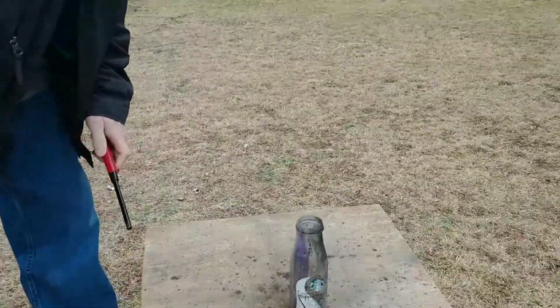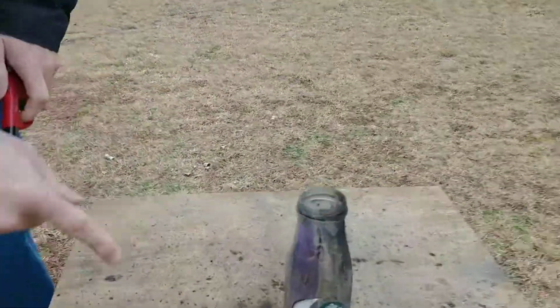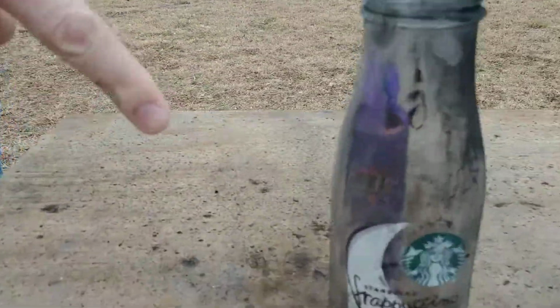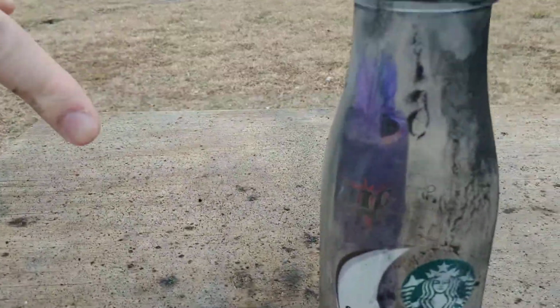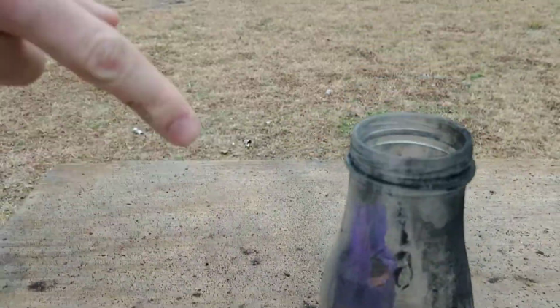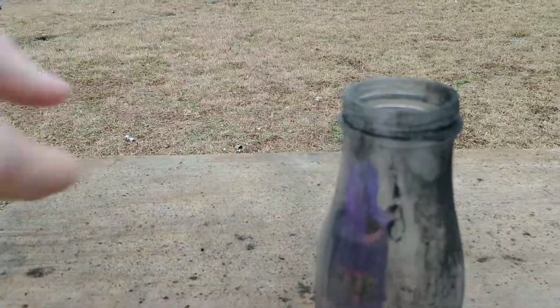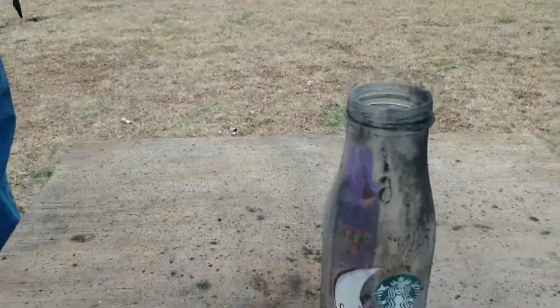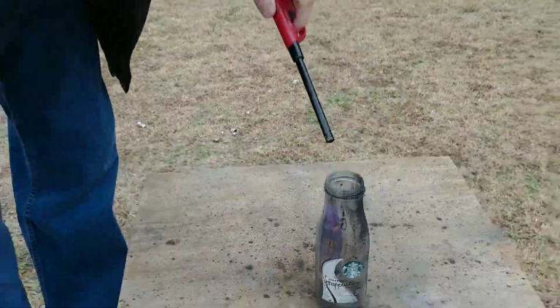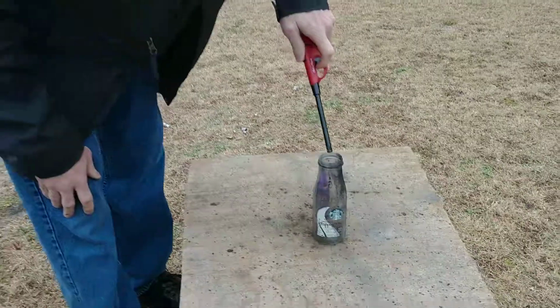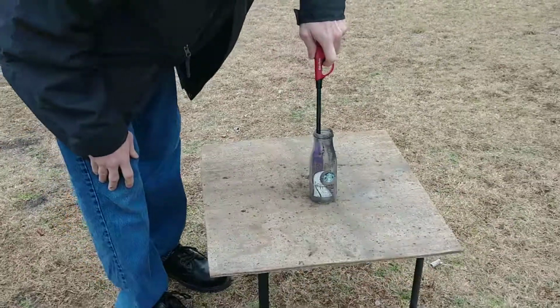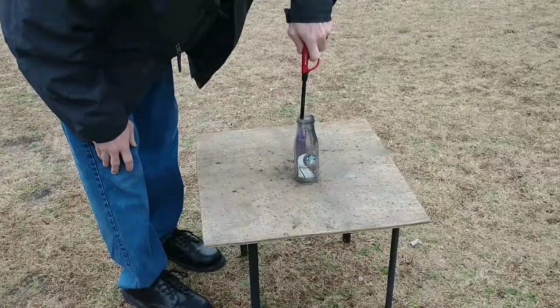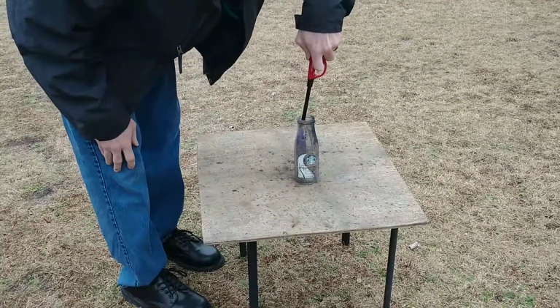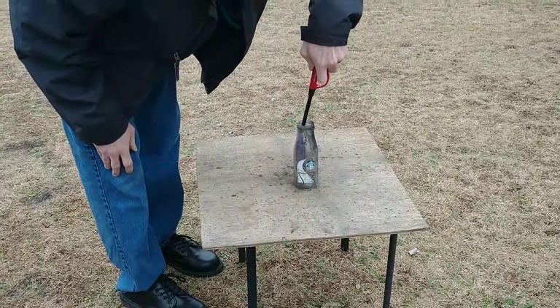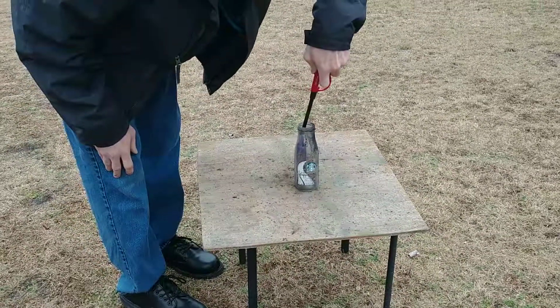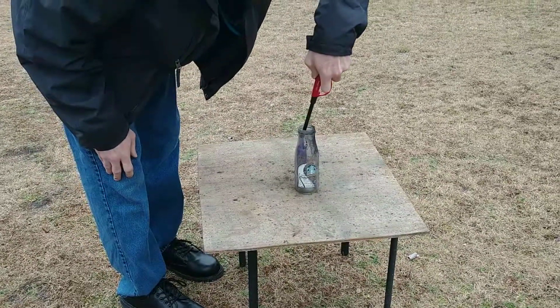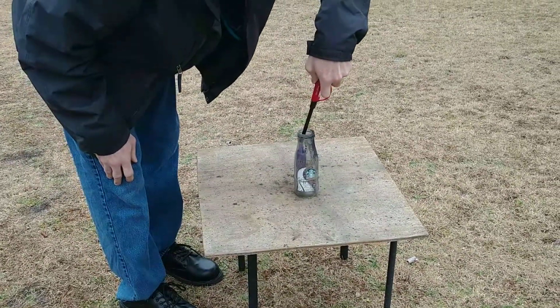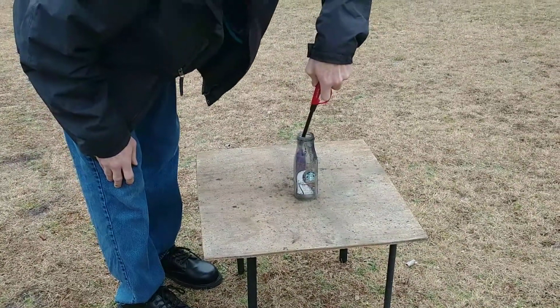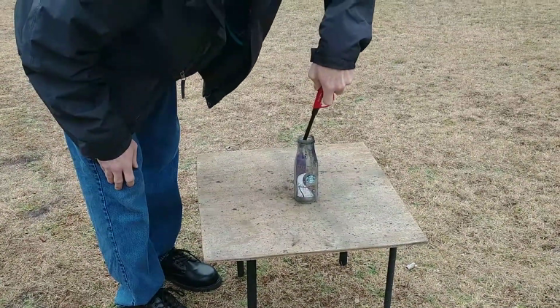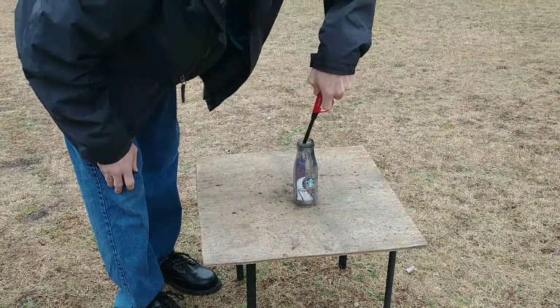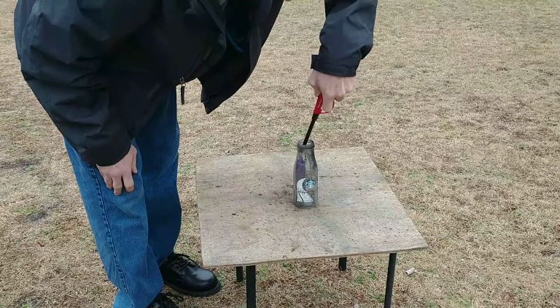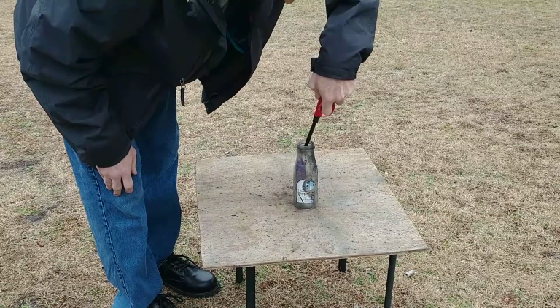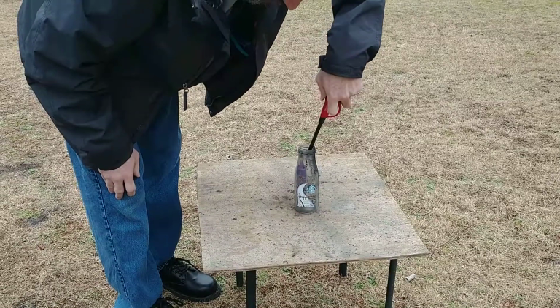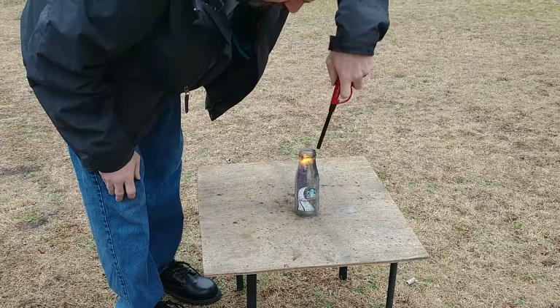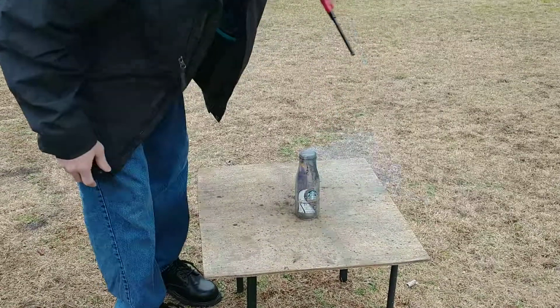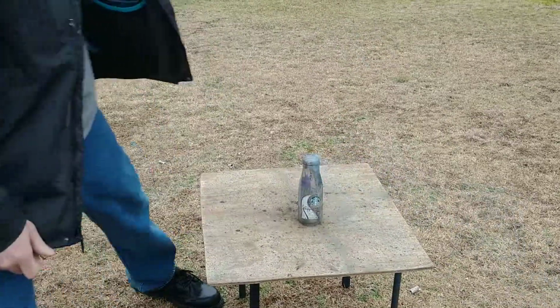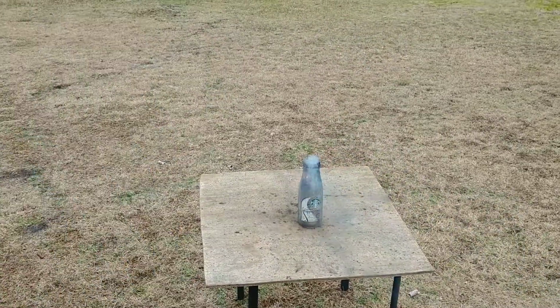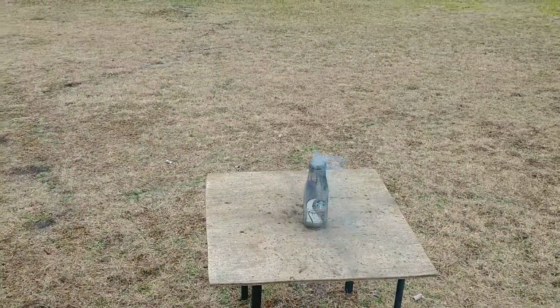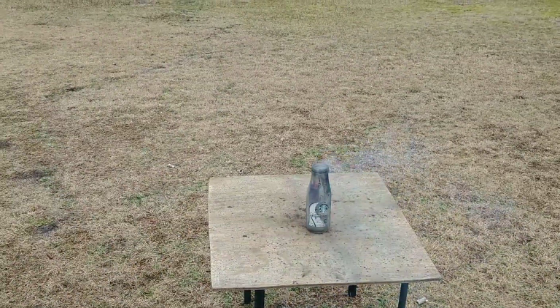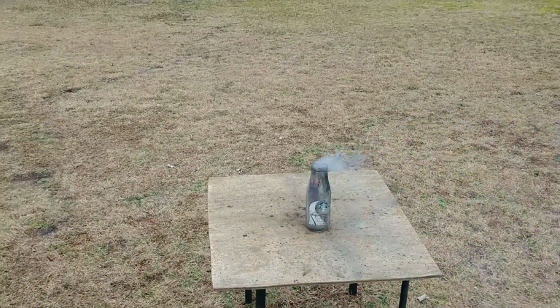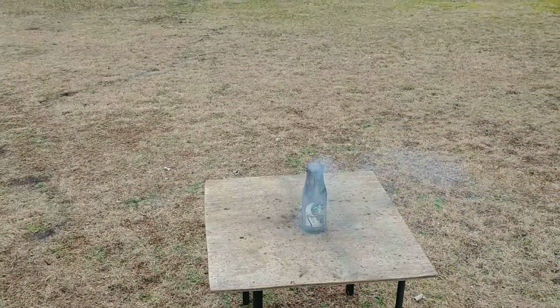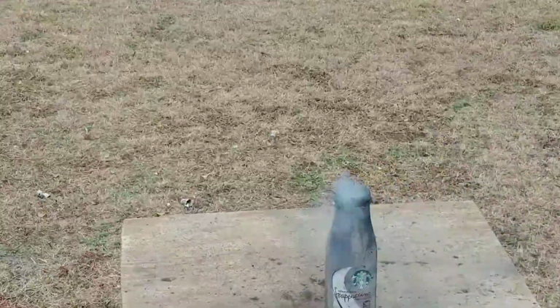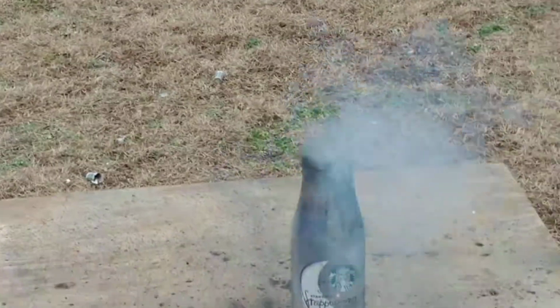There you see, it's in the bottle. I don't know how this is all burnt like that. There it goes. Let's see if this works. Hopefully it doesn't break.